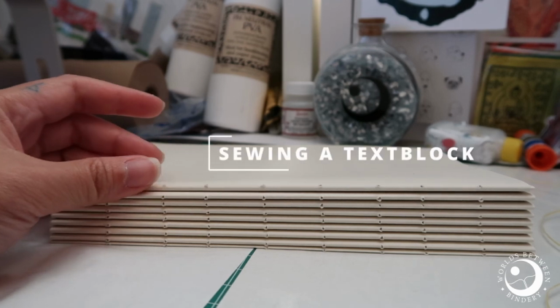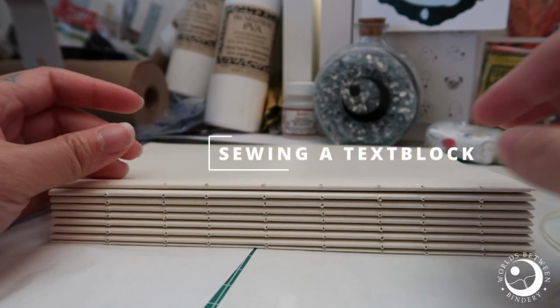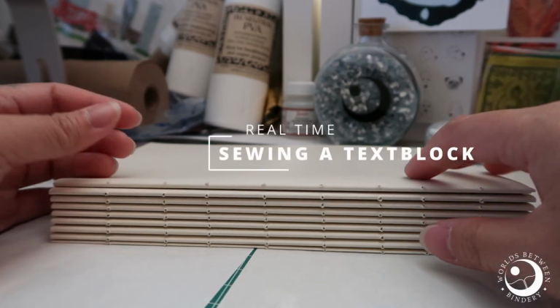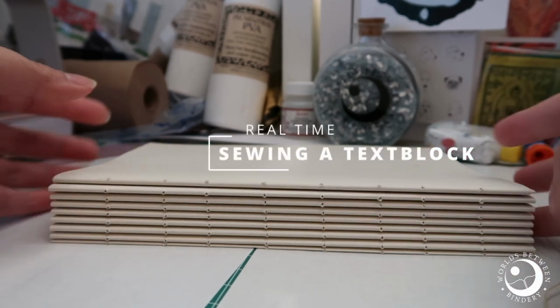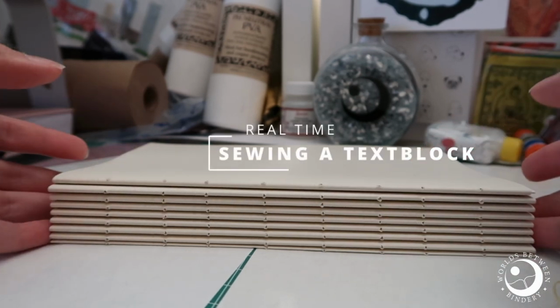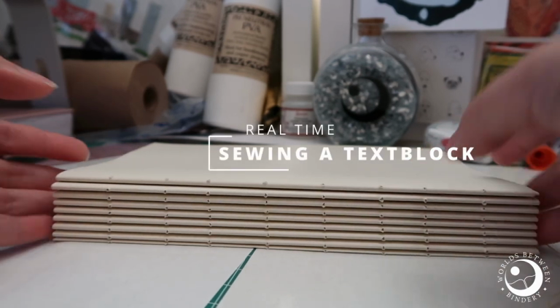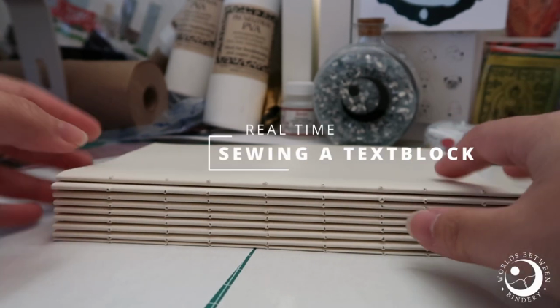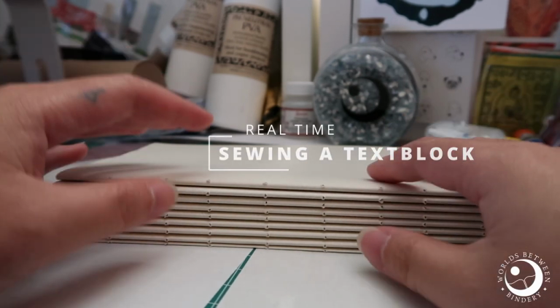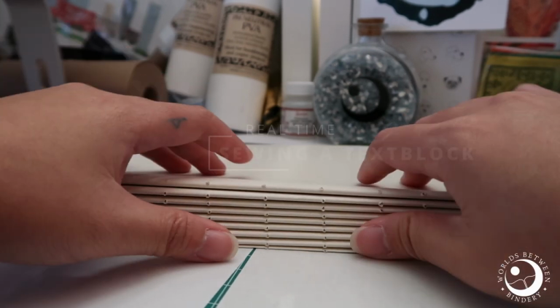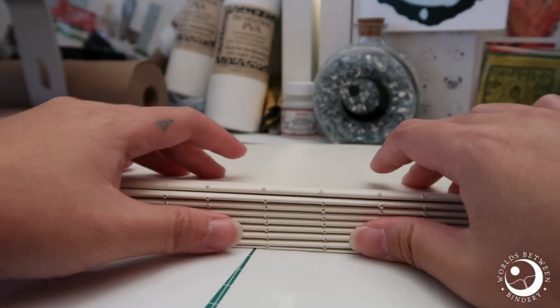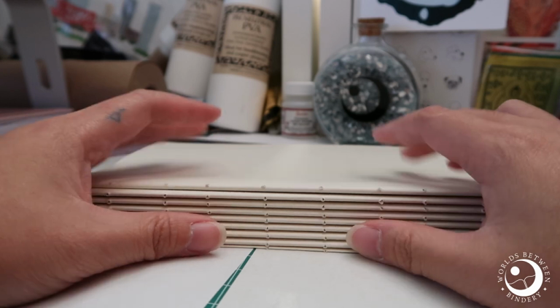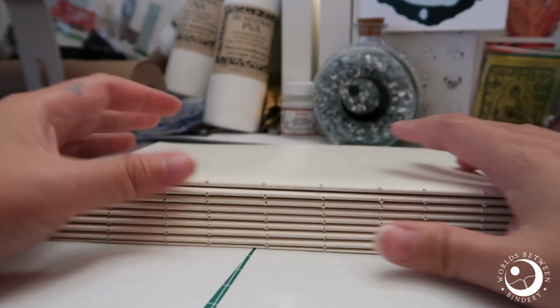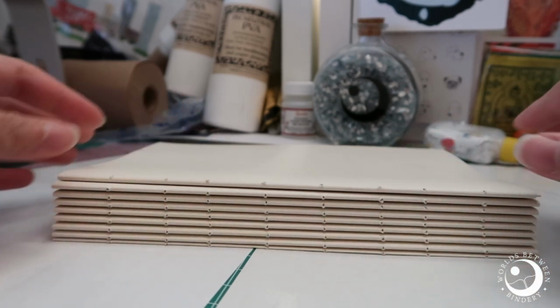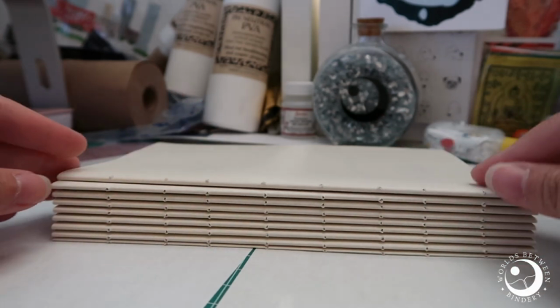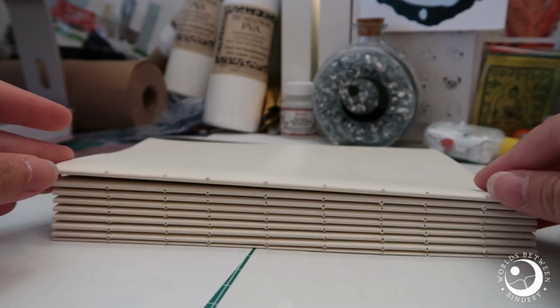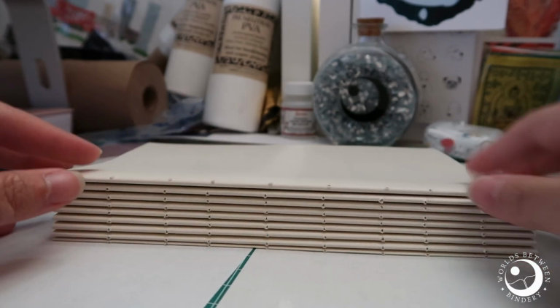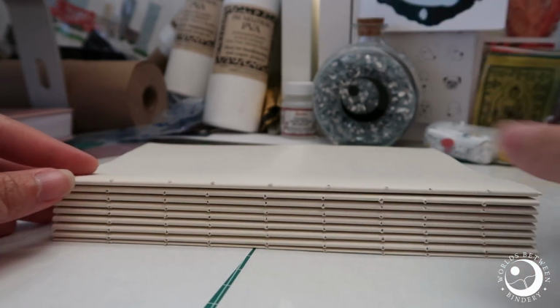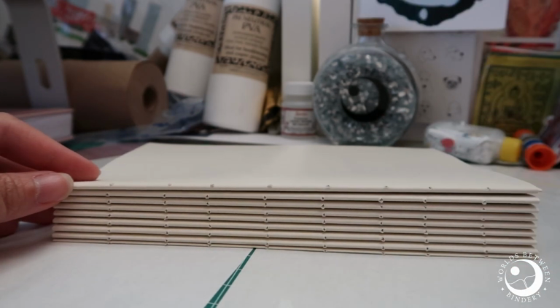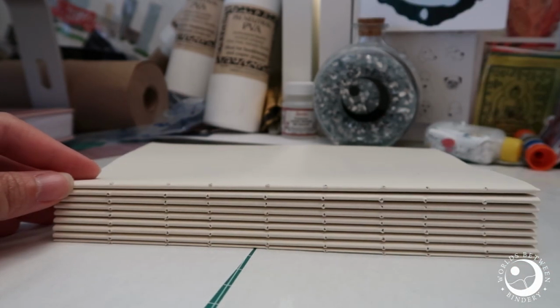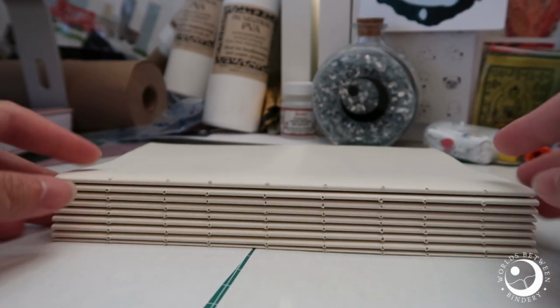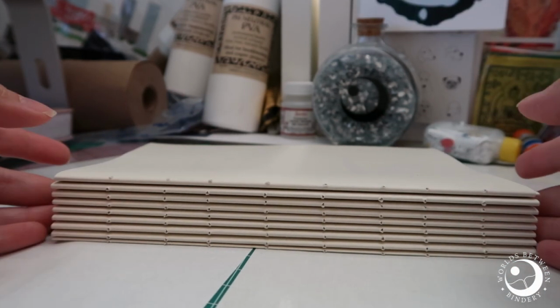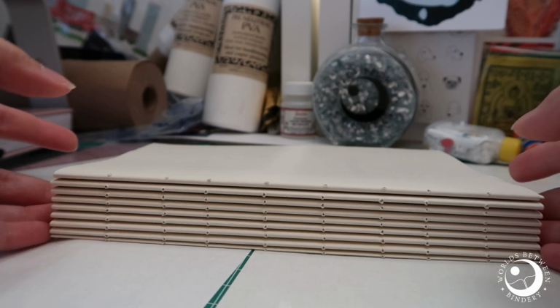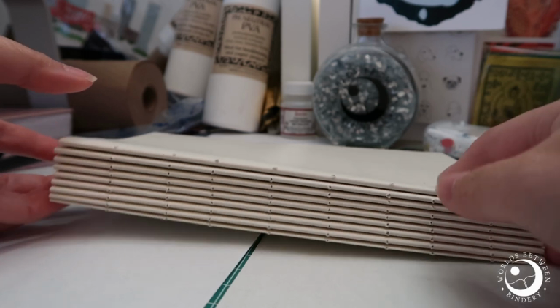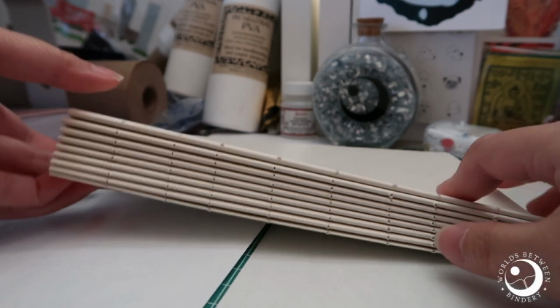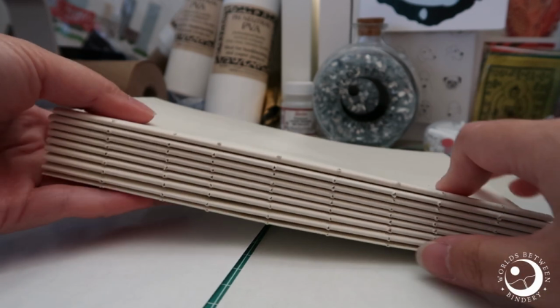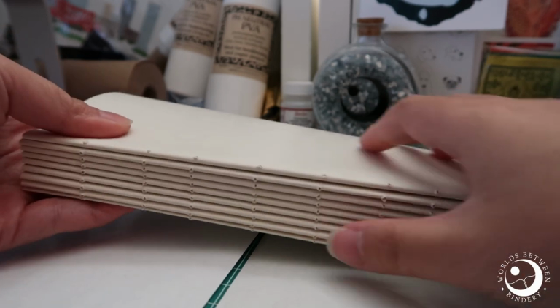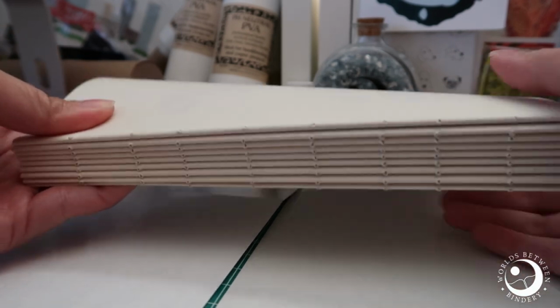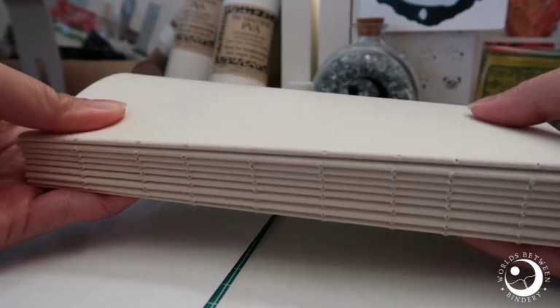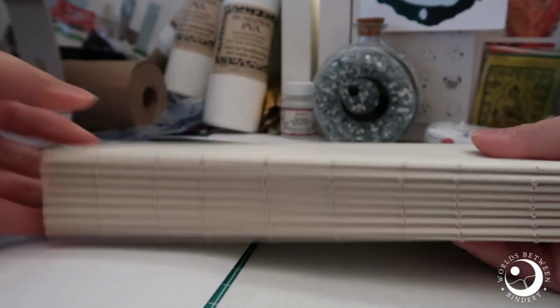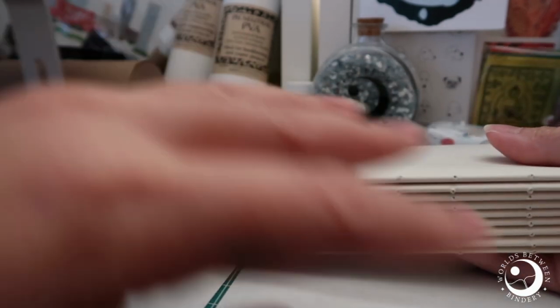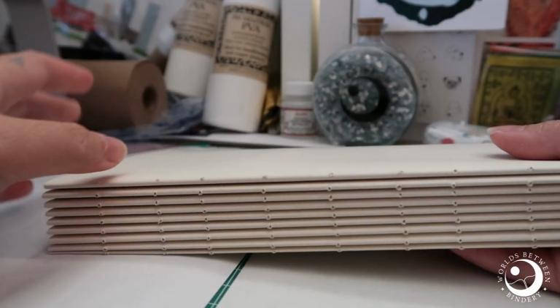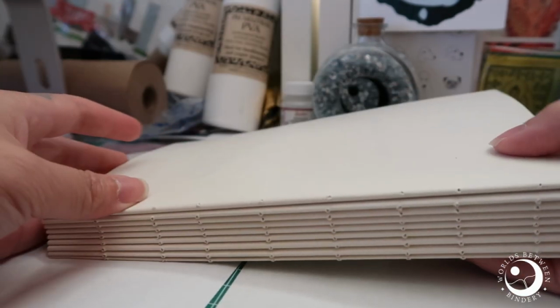I realize that the majority of the videos I post of me sewing a text block have been sped up, so this one will be in real time. I'm not going to speed anything up, so it might be slow, but I'm going to talk you through the whole process.